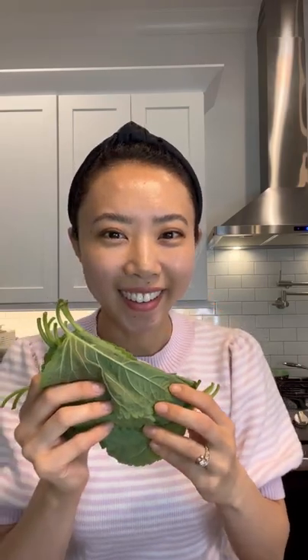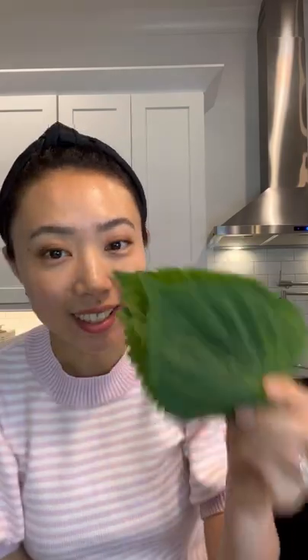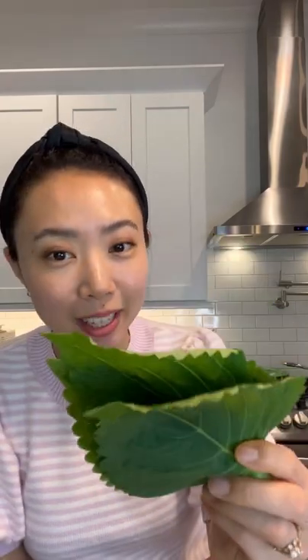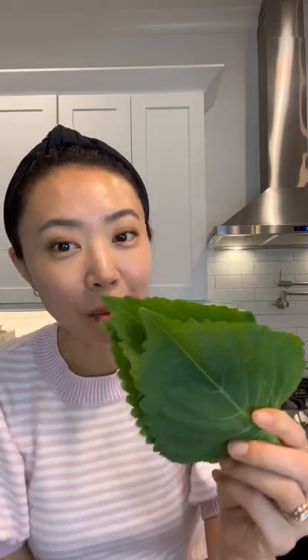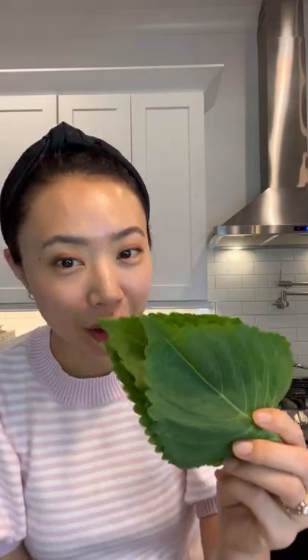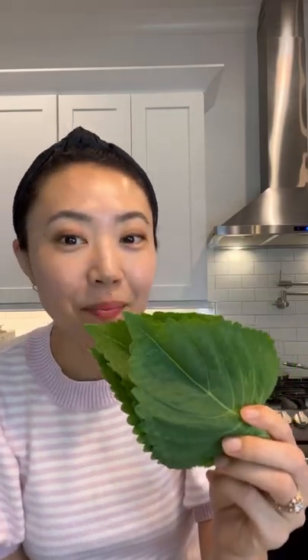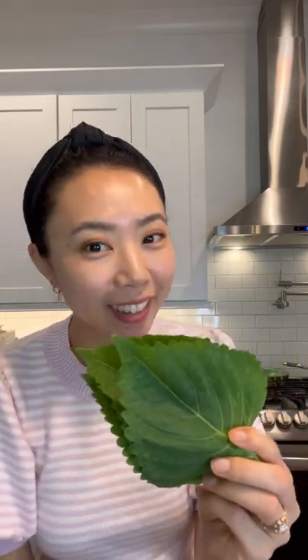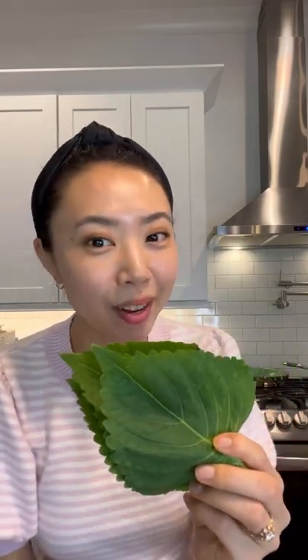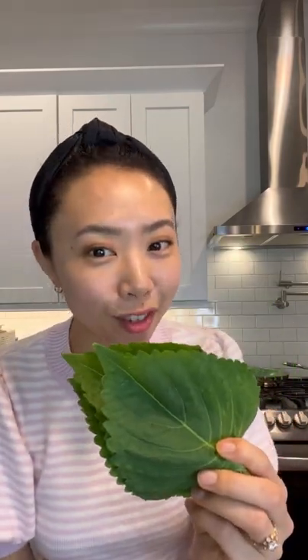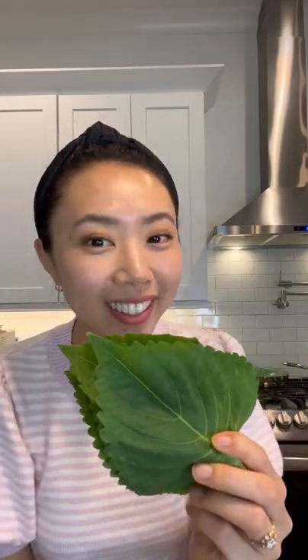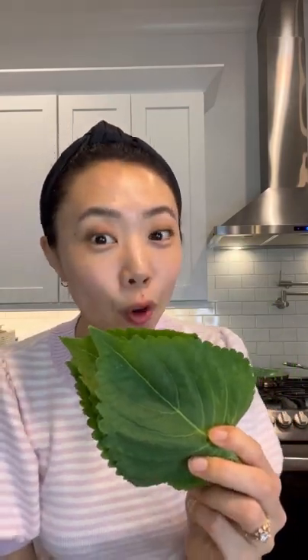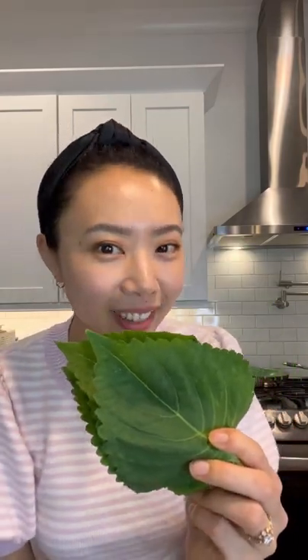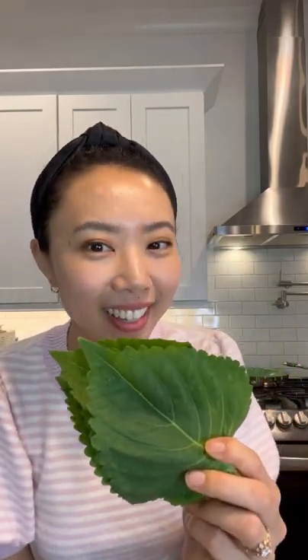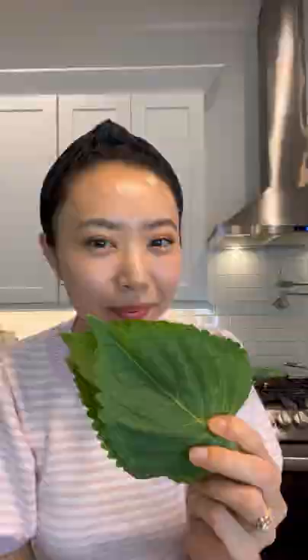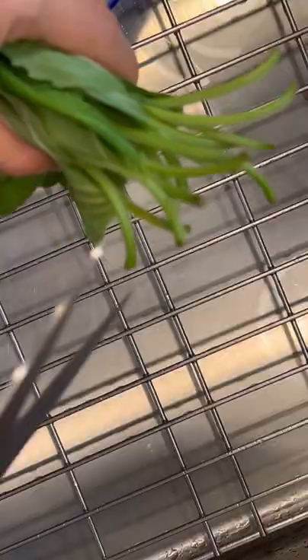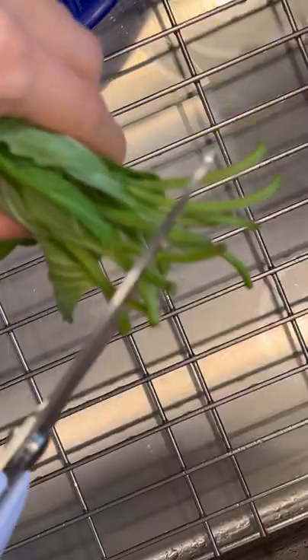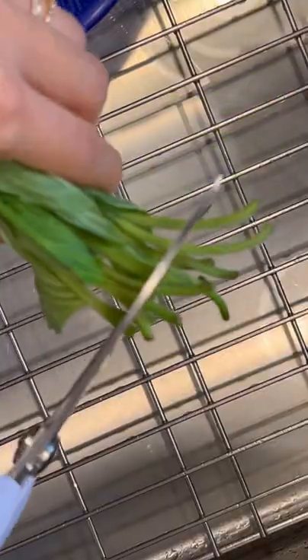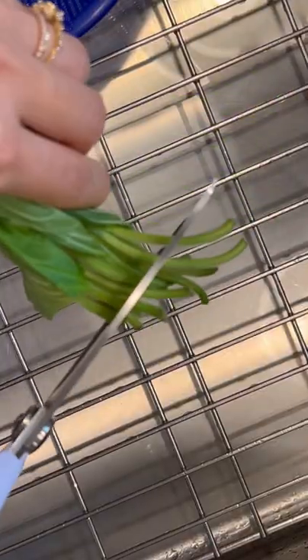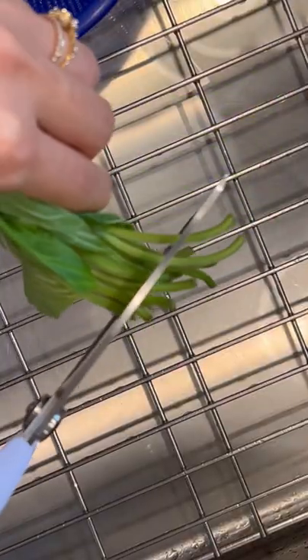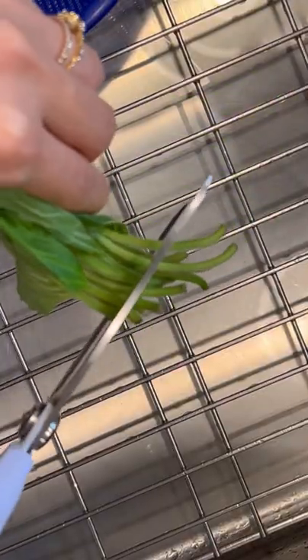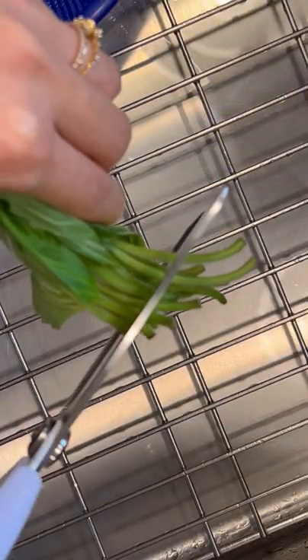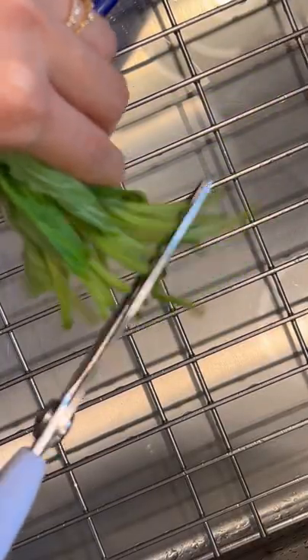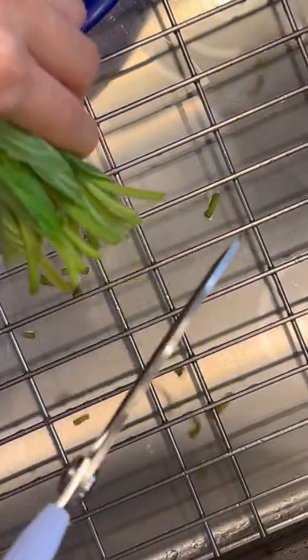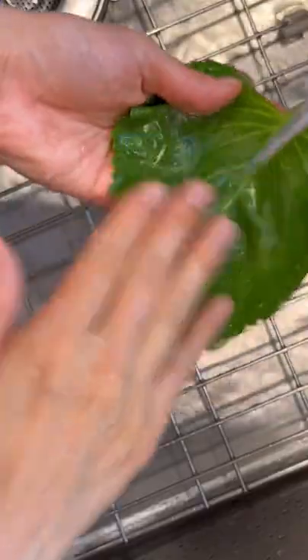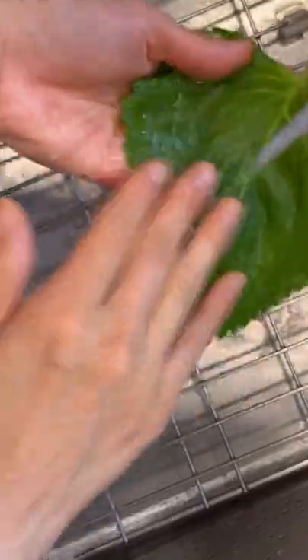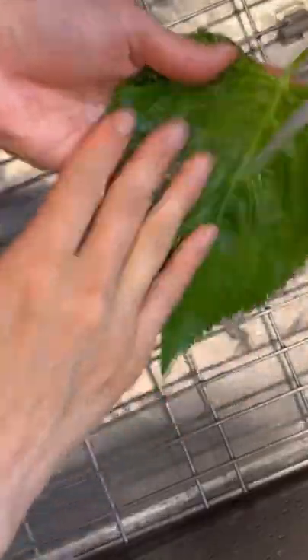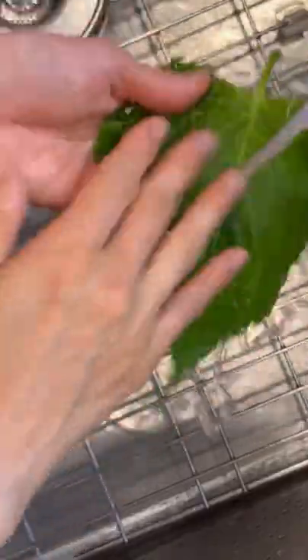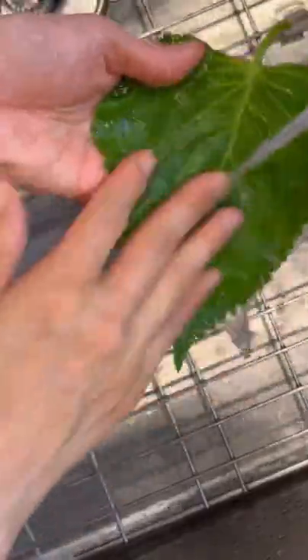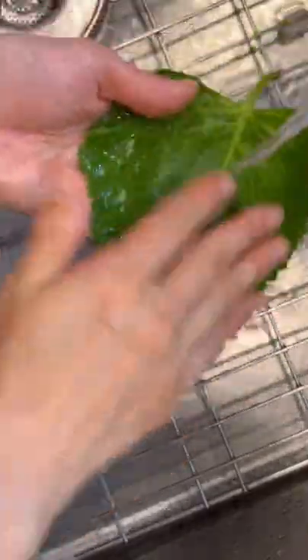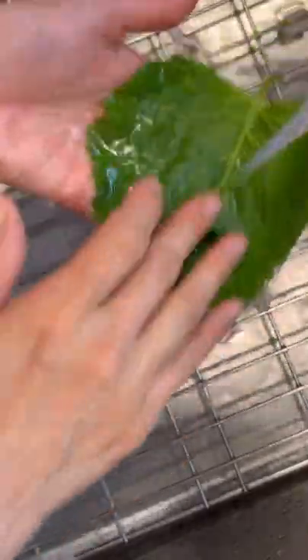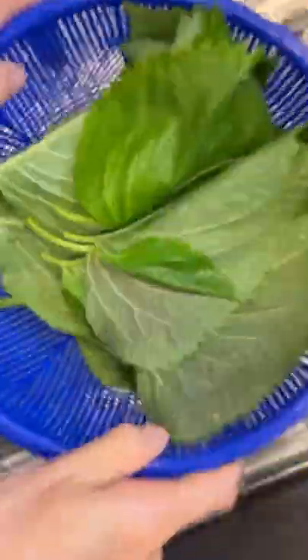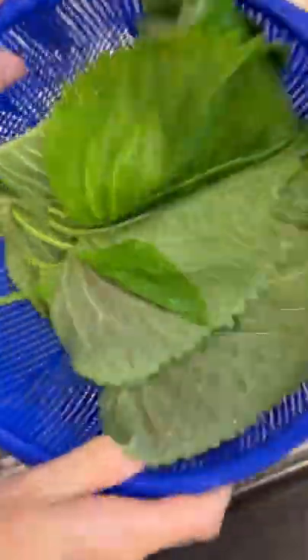Let's make some Korean marinated perilla leaves, or ketnip. First things first, cut the ends of the stems and wash them with cold water and drain.